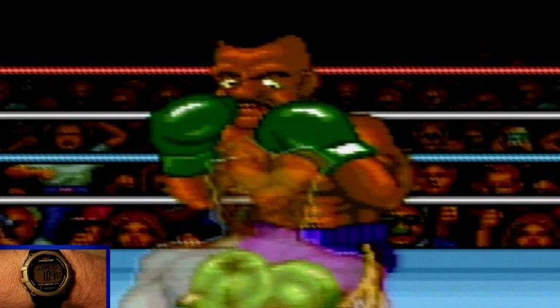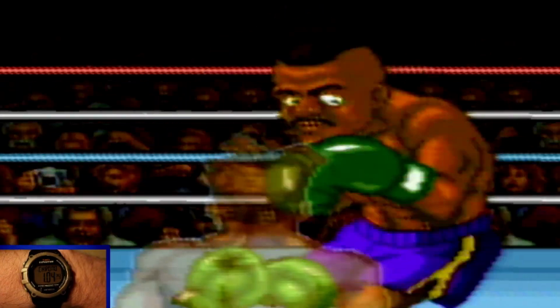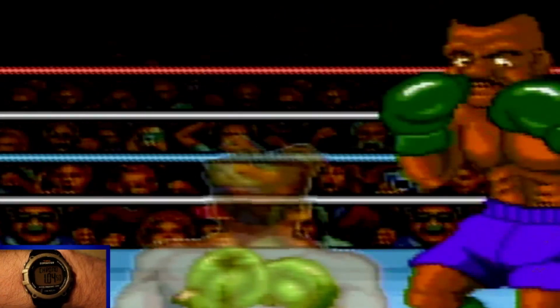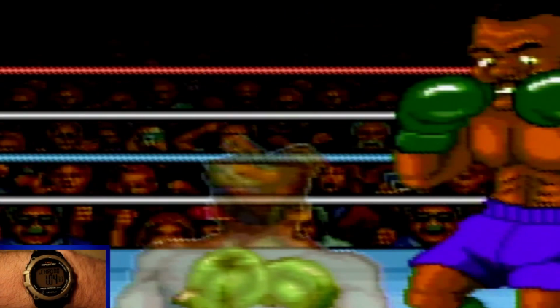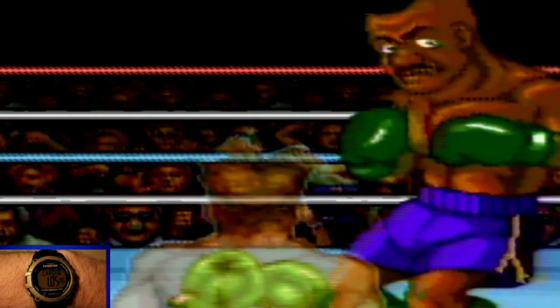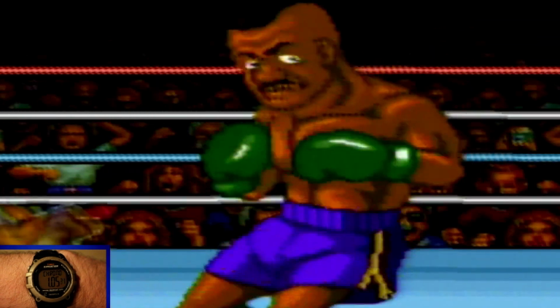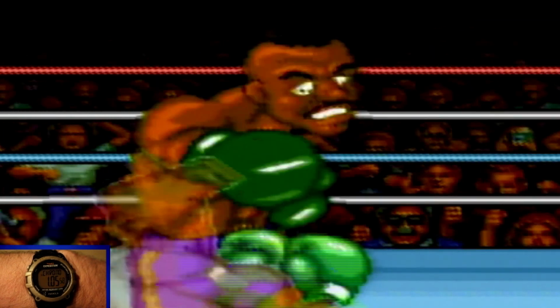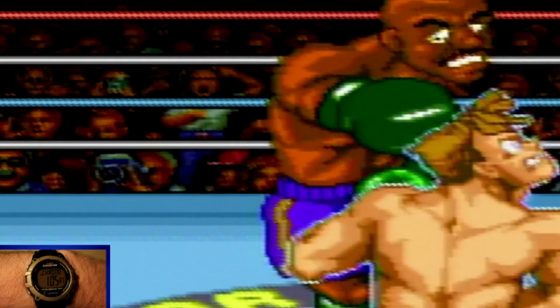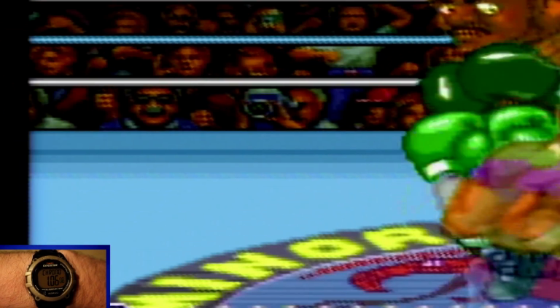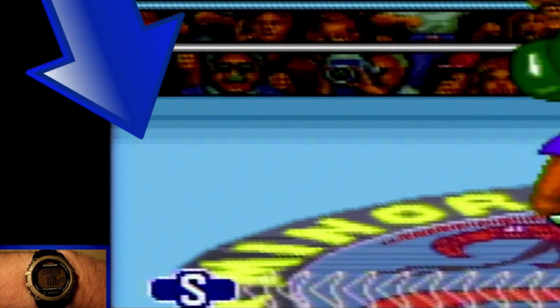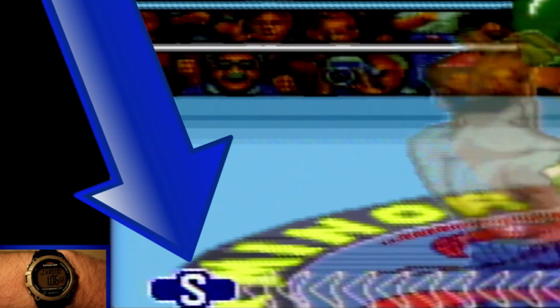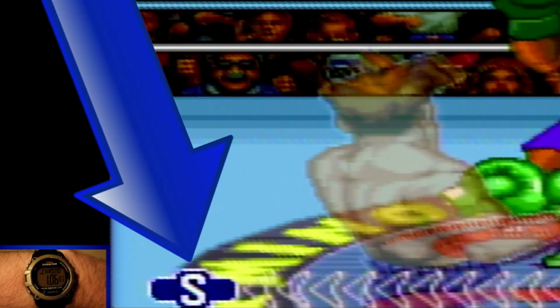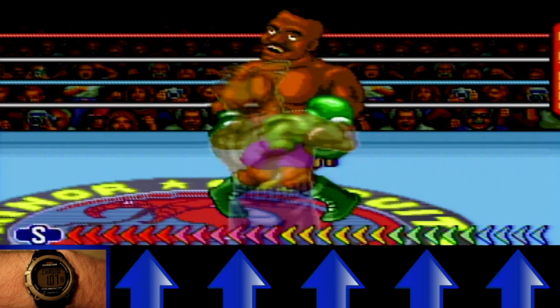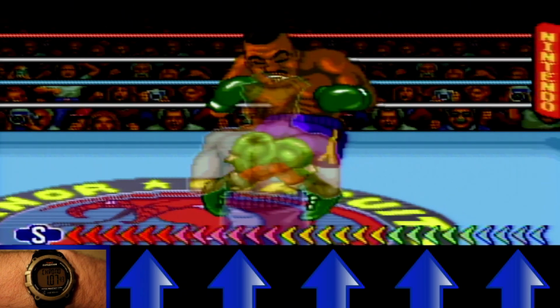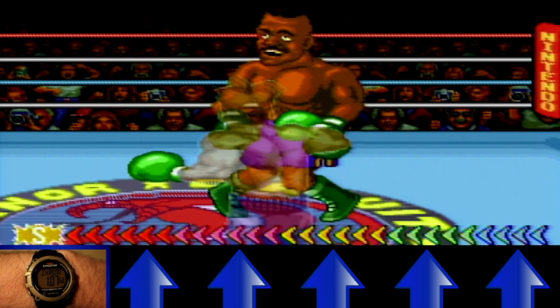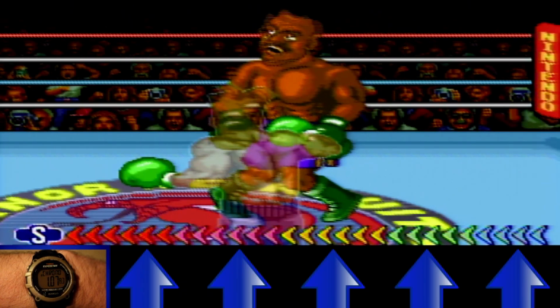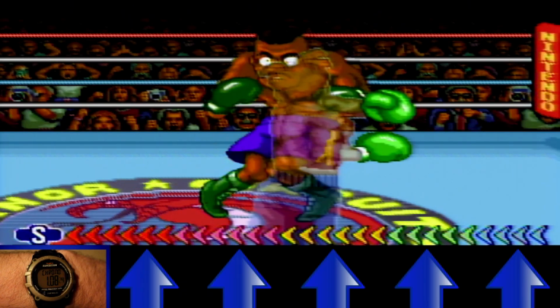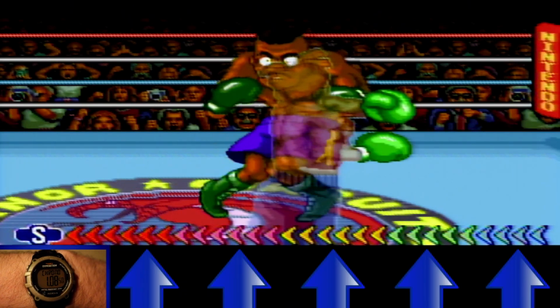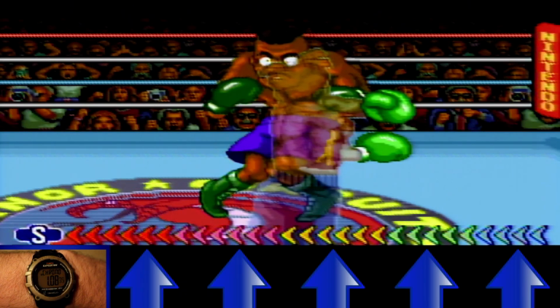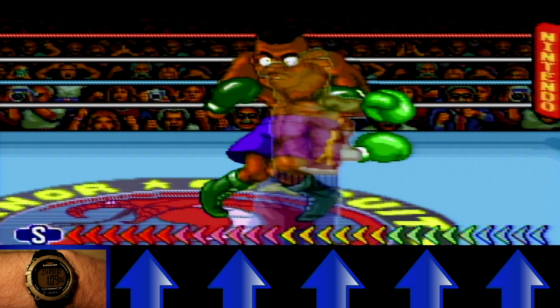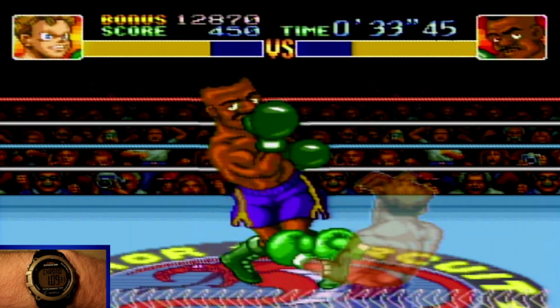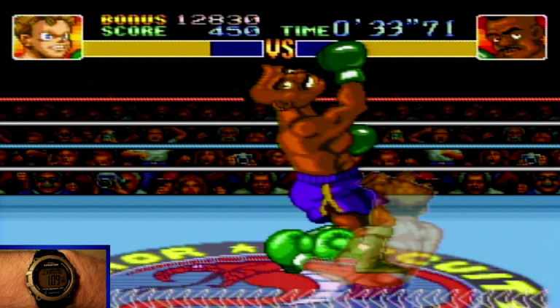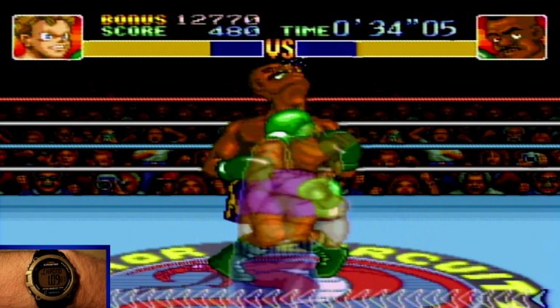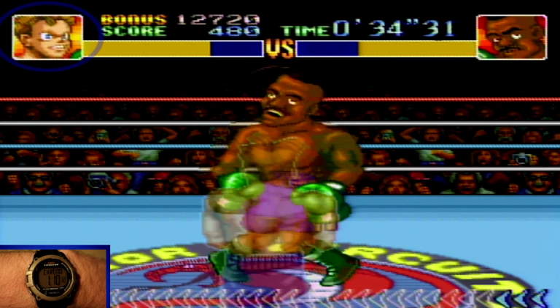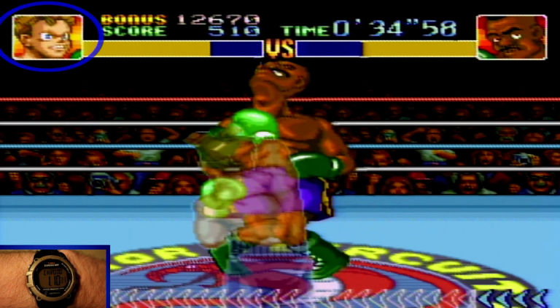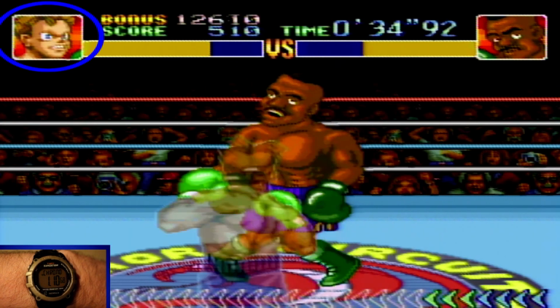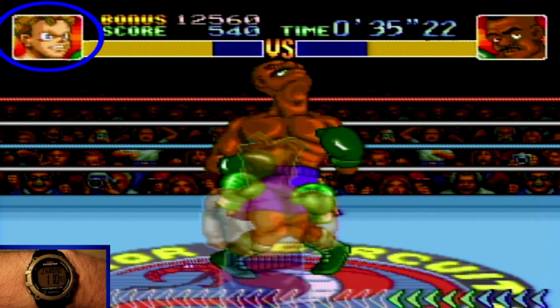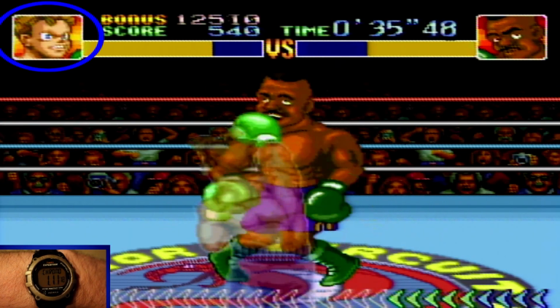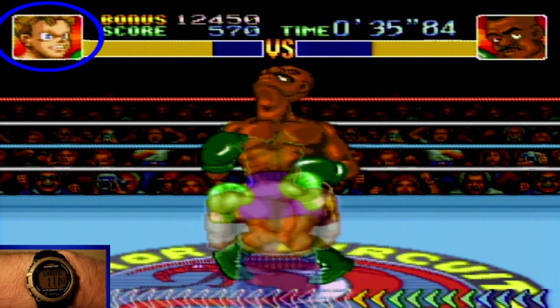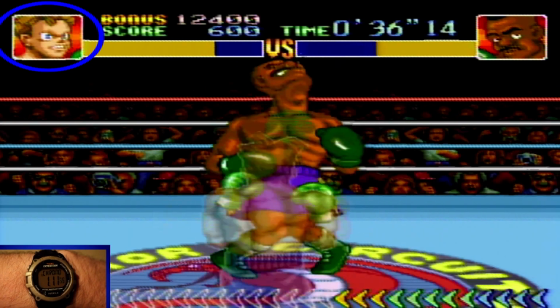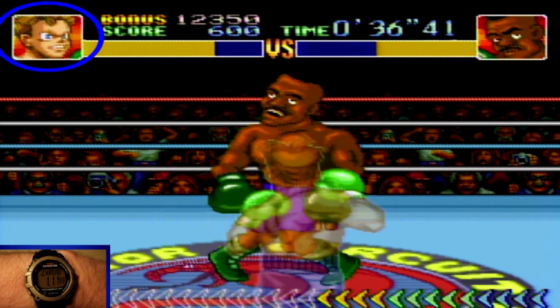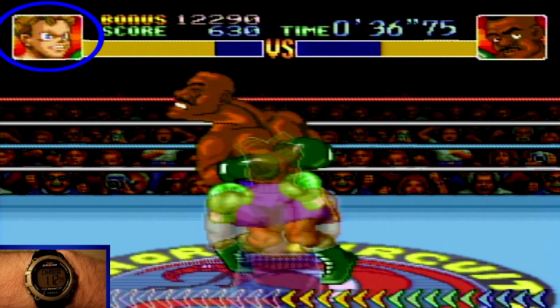They may have their own tricks, but you've got some yourself in the form of this power meter. If you build it up, you can use your knockout punch for better blows, and on occasion your profile will blink as a sign of powering up for rapid punches.